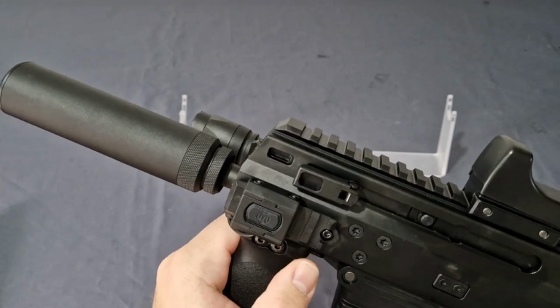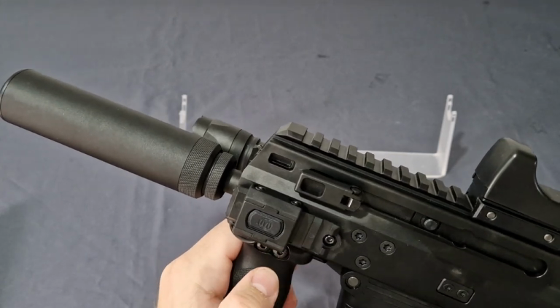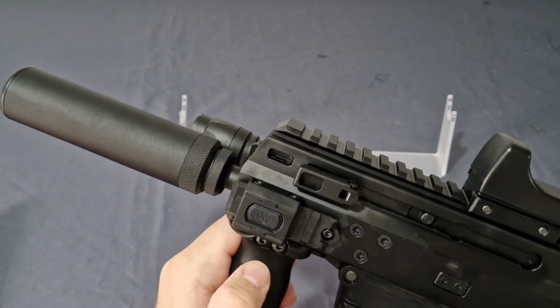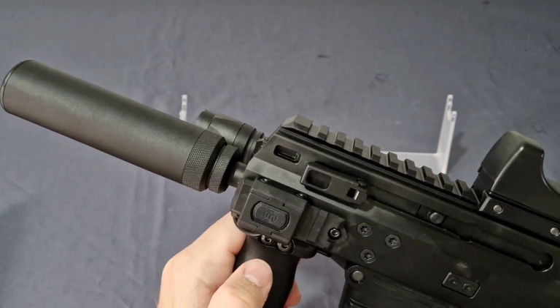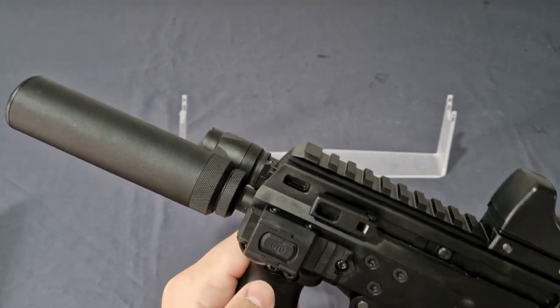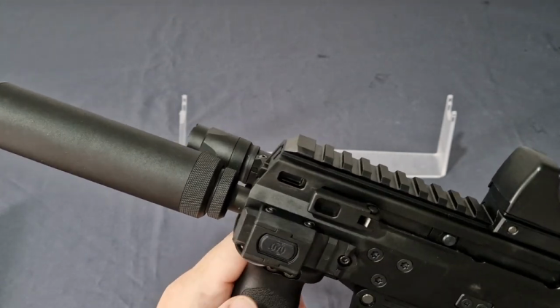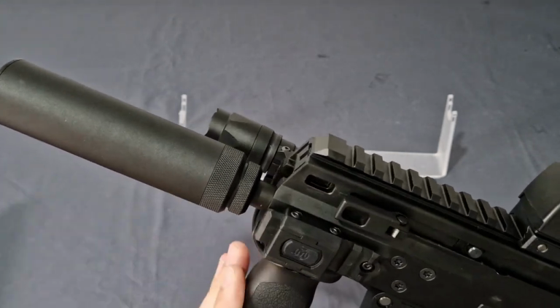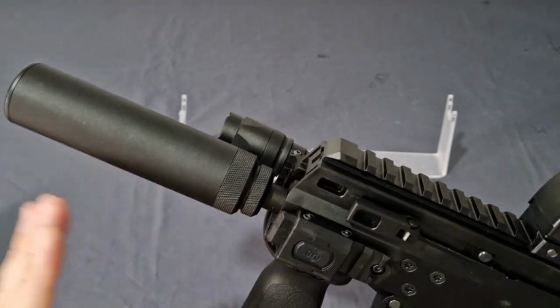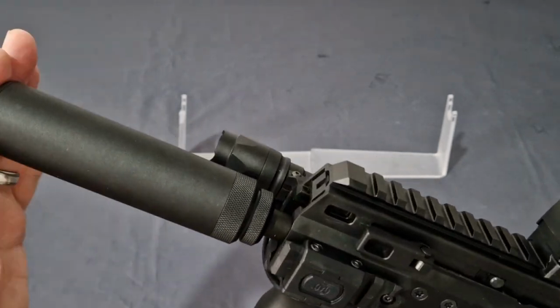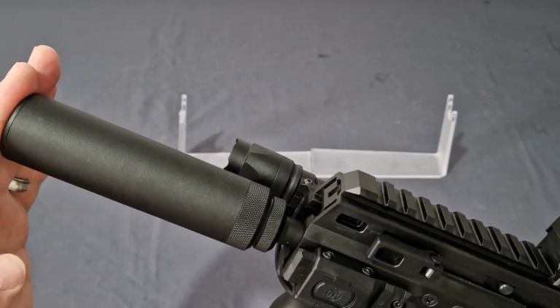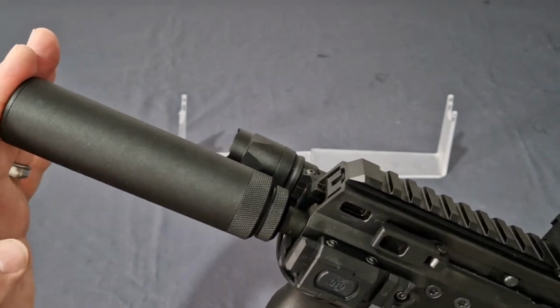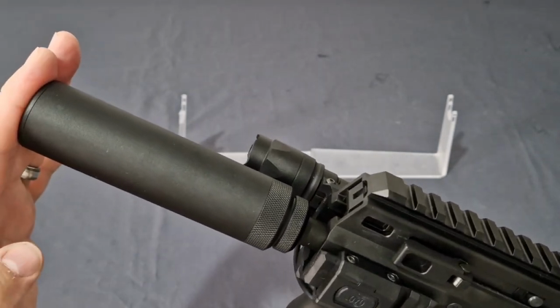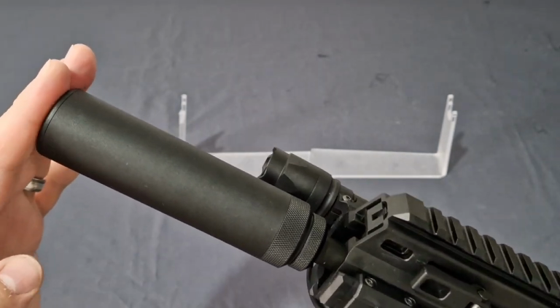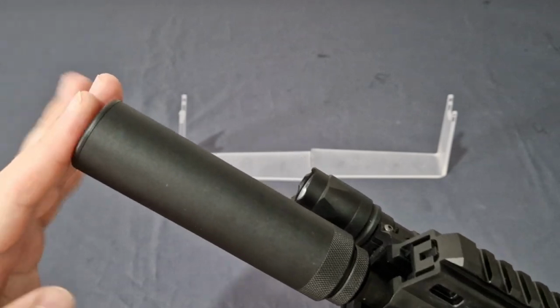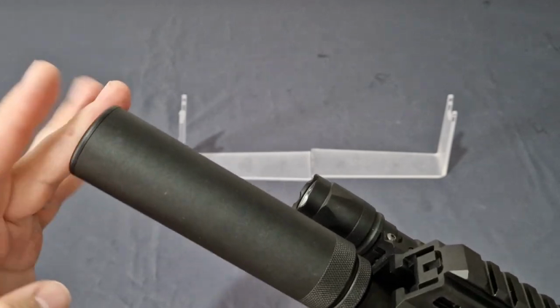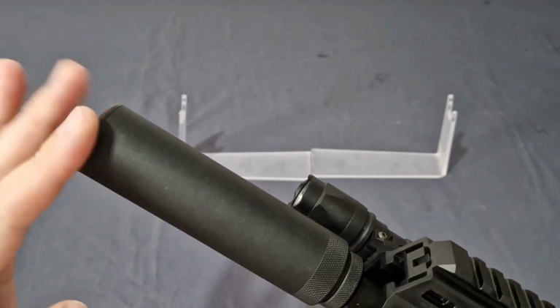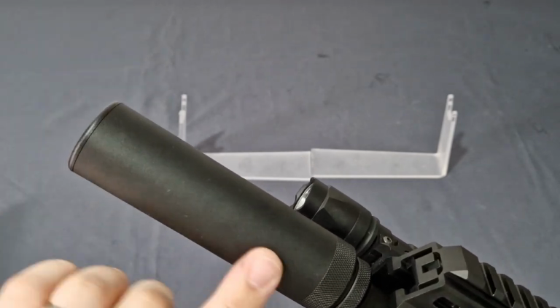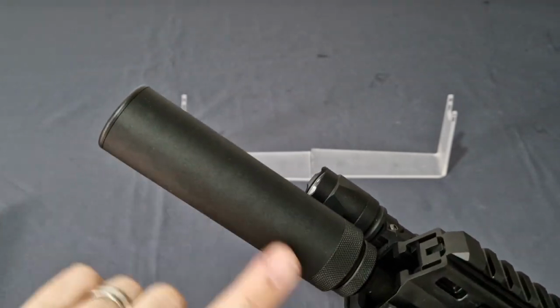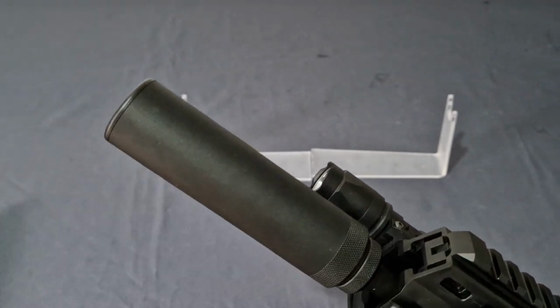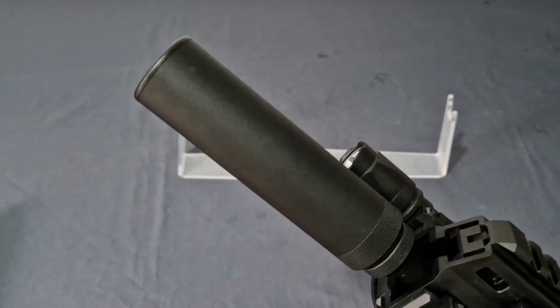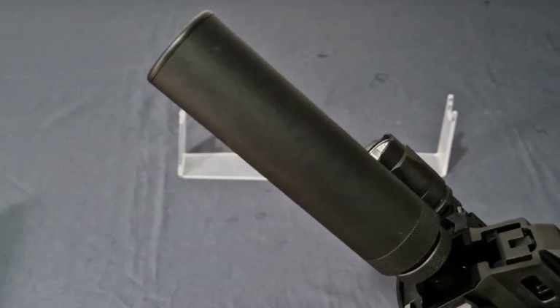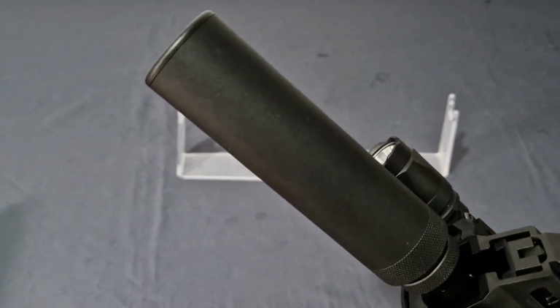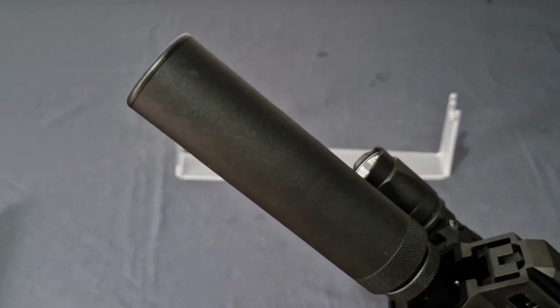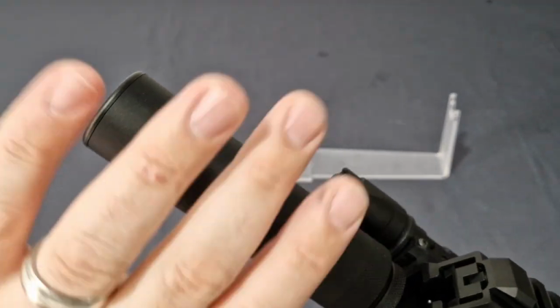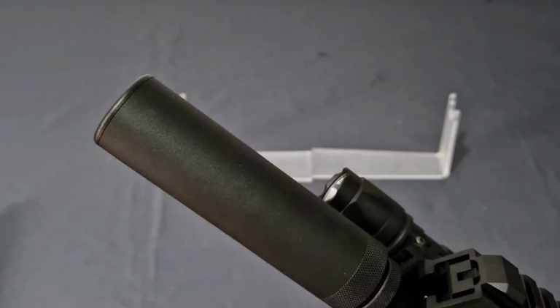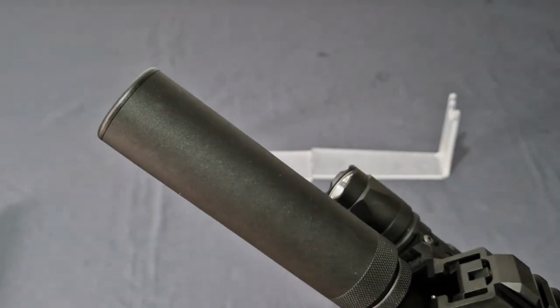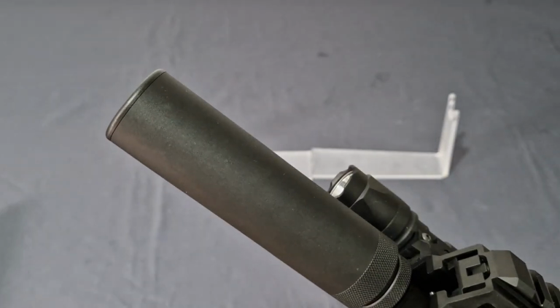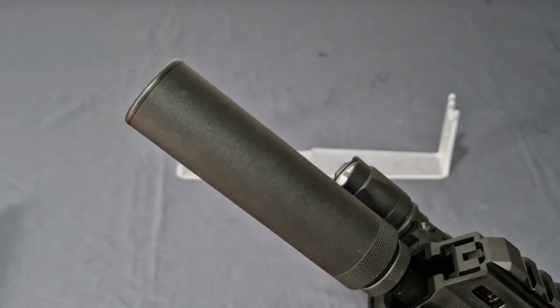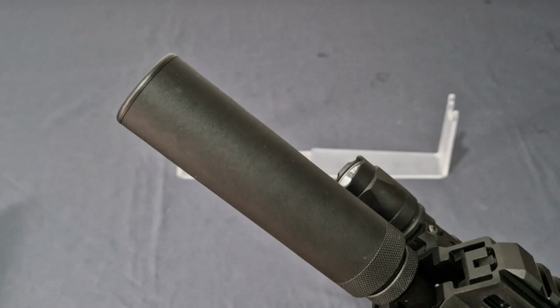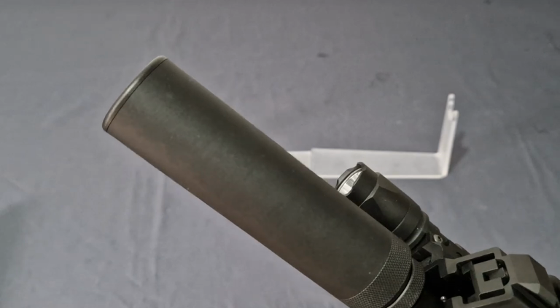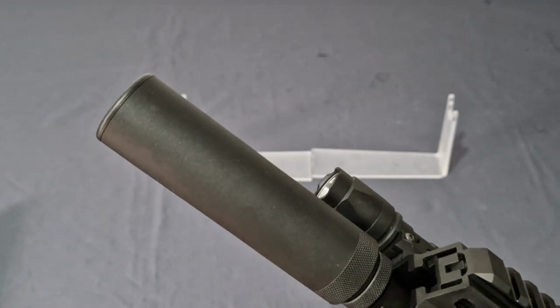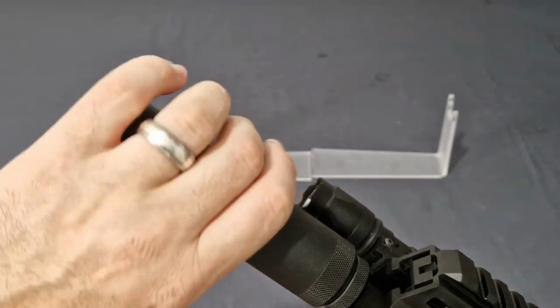This gun came with an extended barrel suppressor unit that boosts the FPS. We'll show you that when we do the chronograph in a bit.